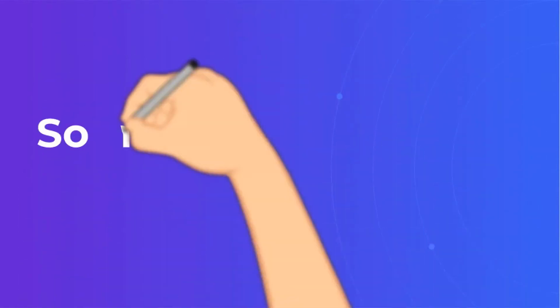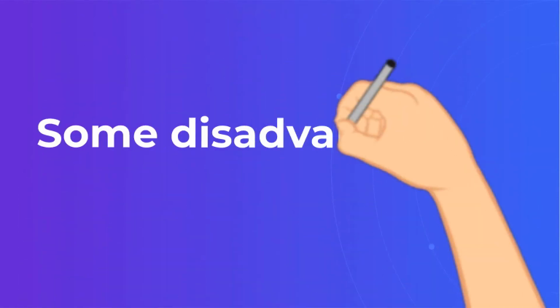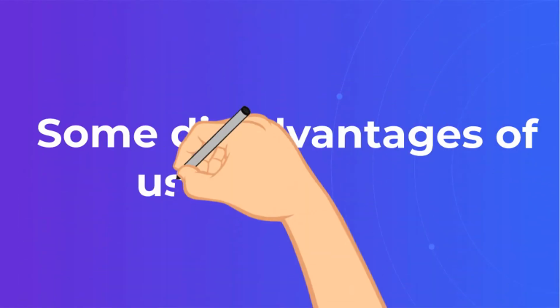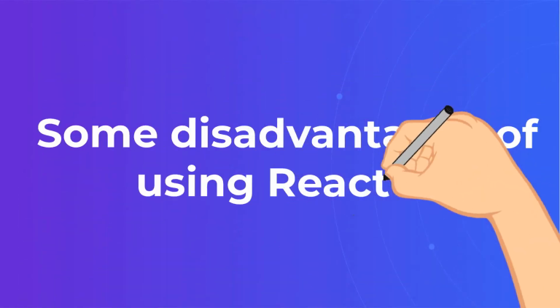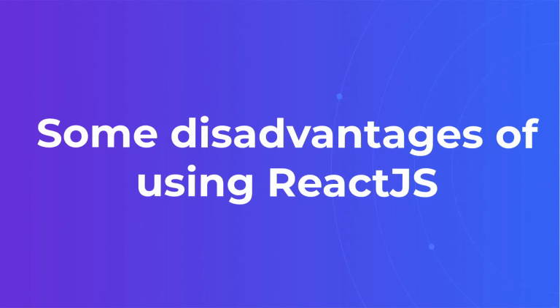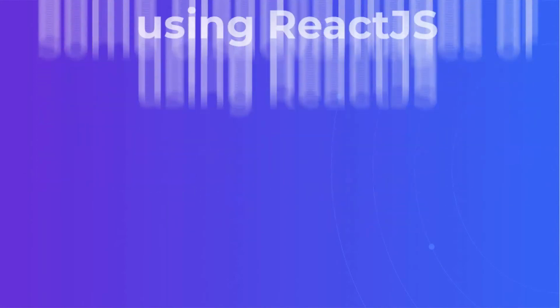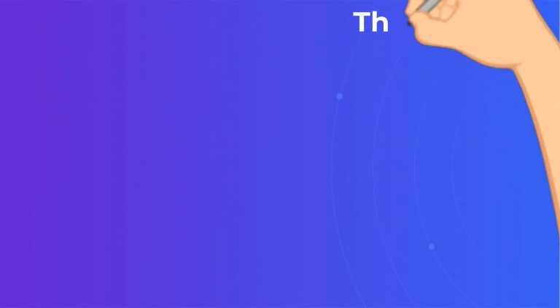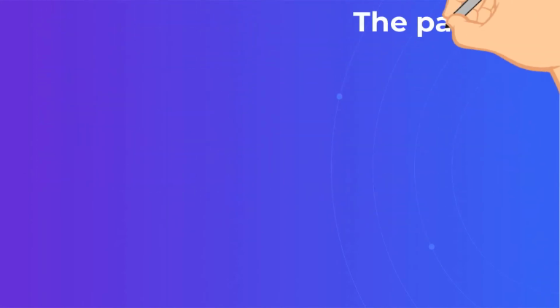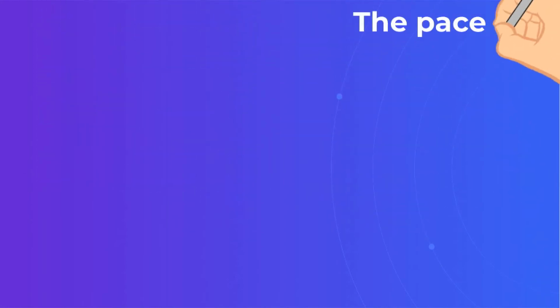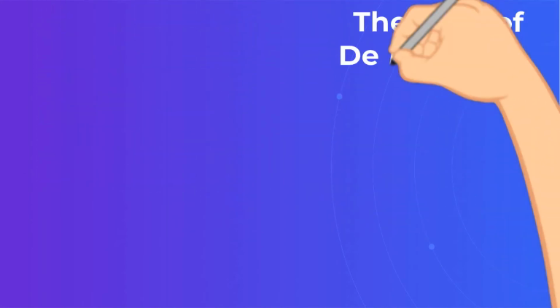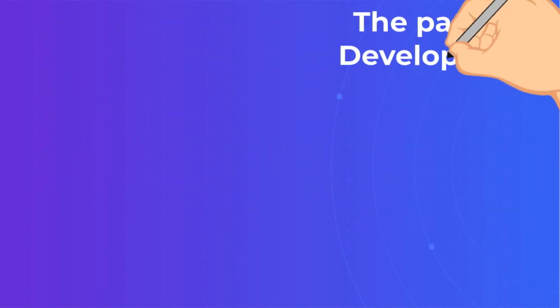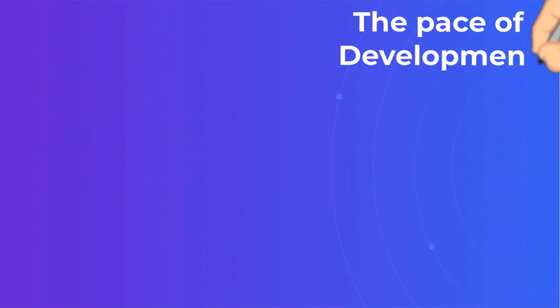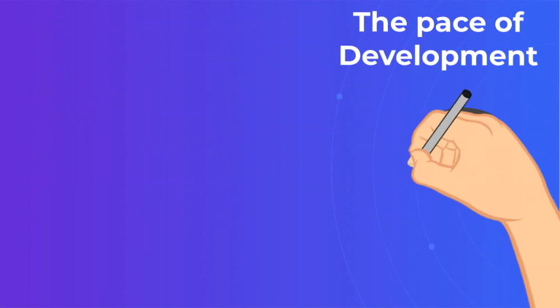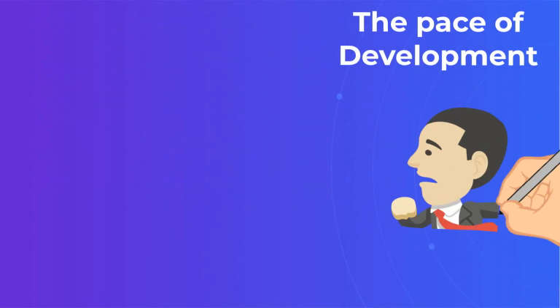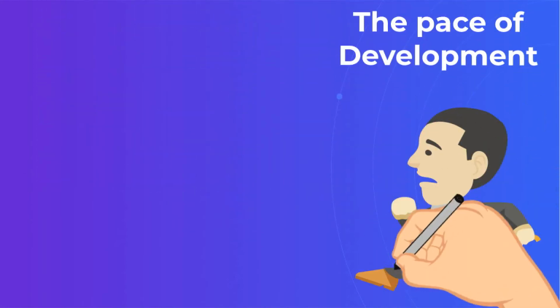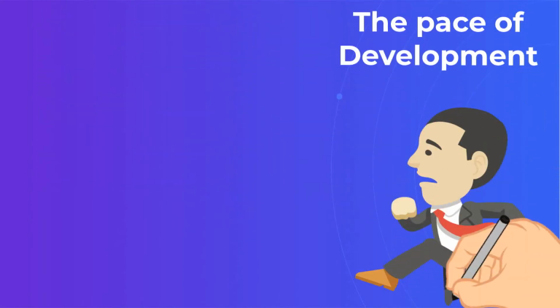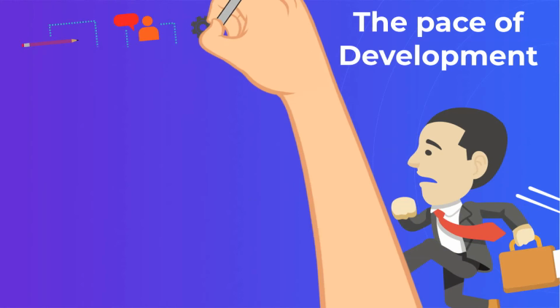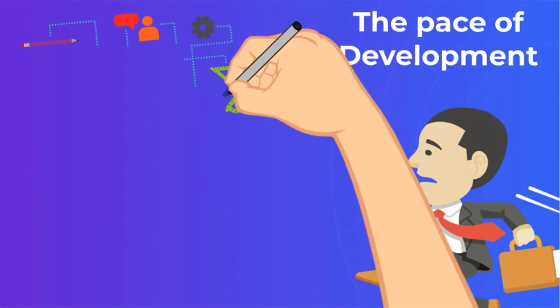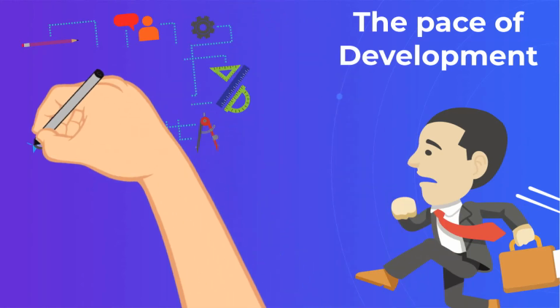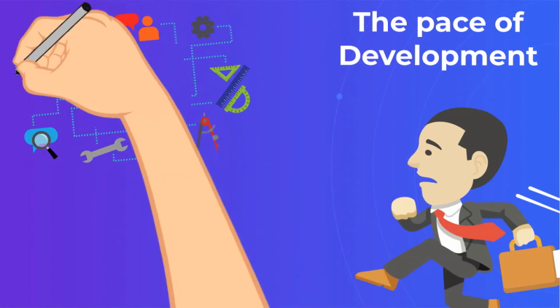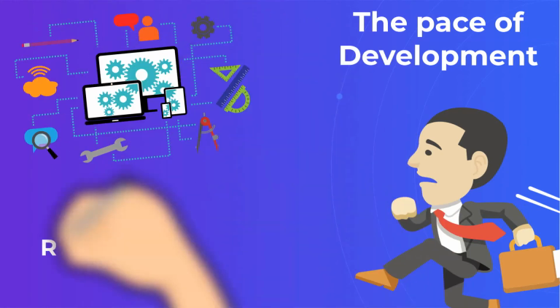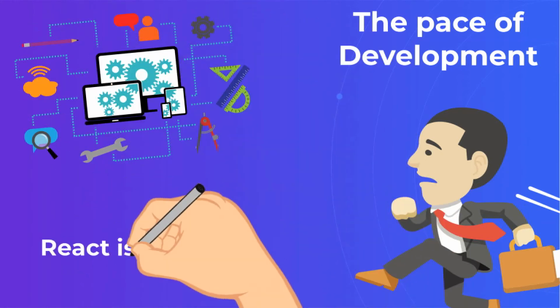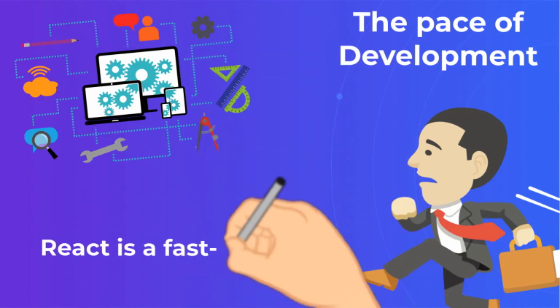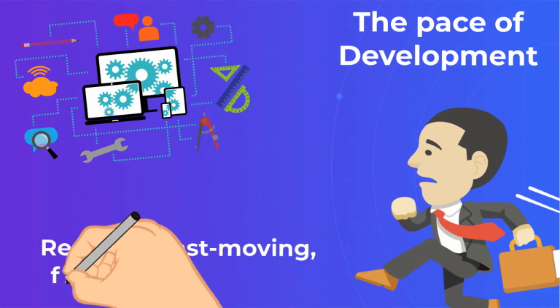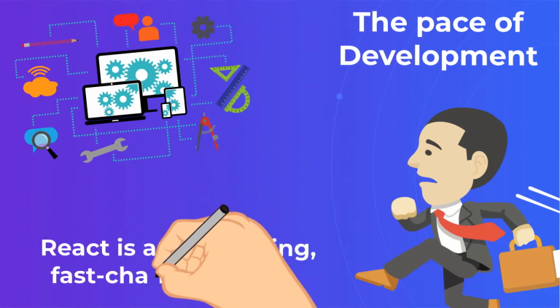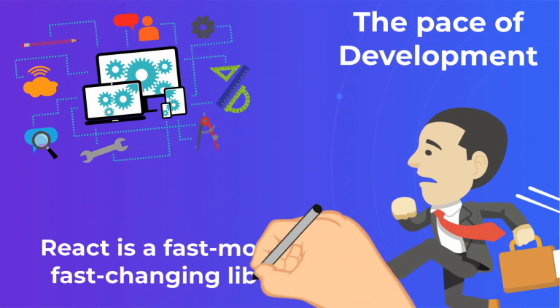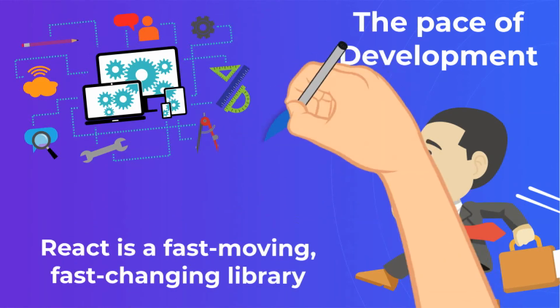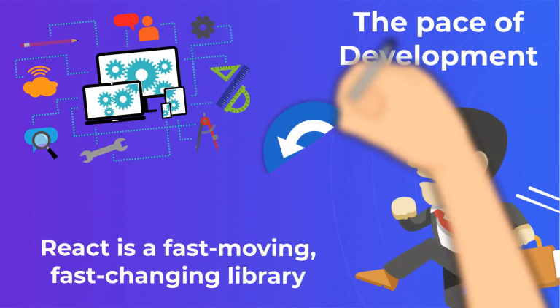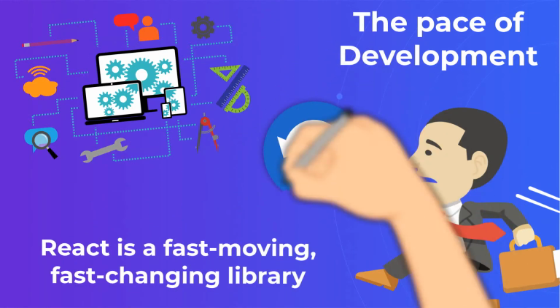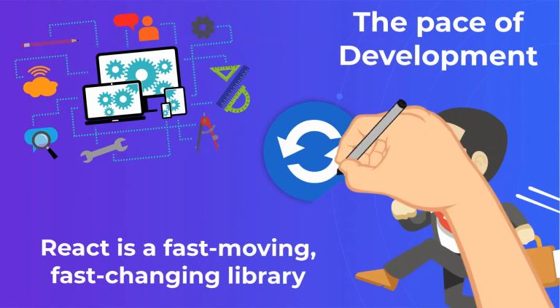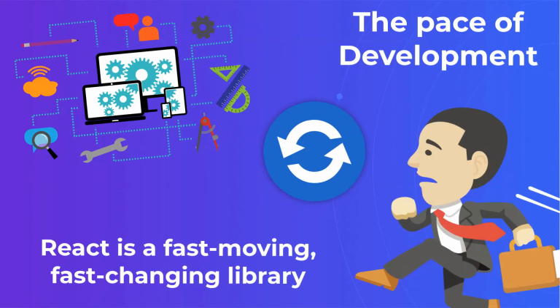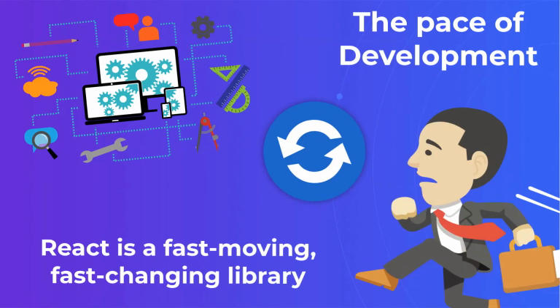Some disadvantages of using ReactJS. The pace of development: React is a fast-moving, fast-changing library. Updates are made every few months, and new programming wisdom bubbles up from React's enormous community on a near daily basis.